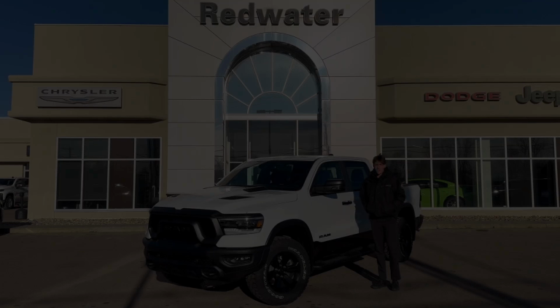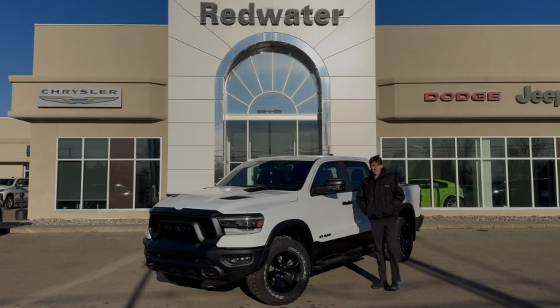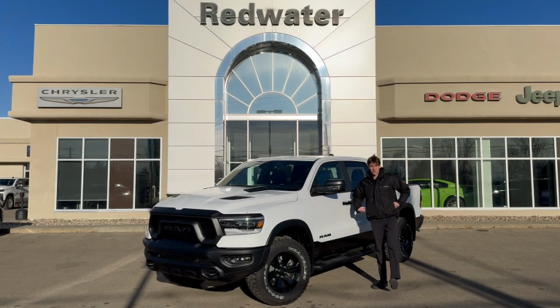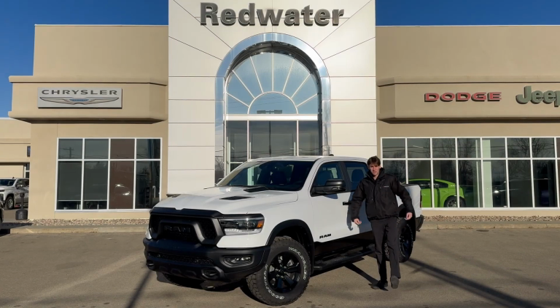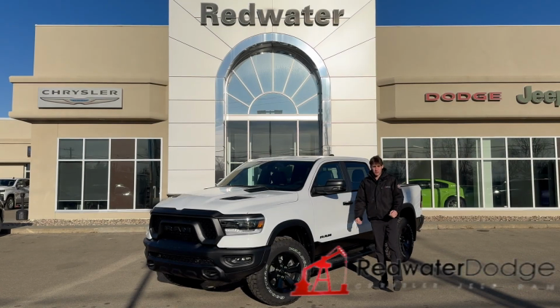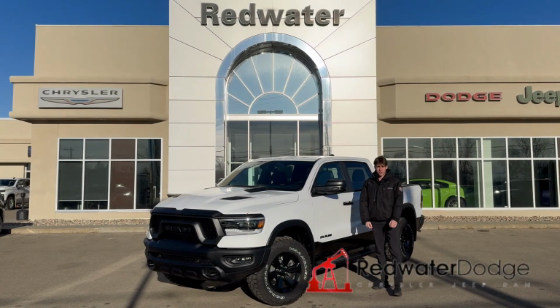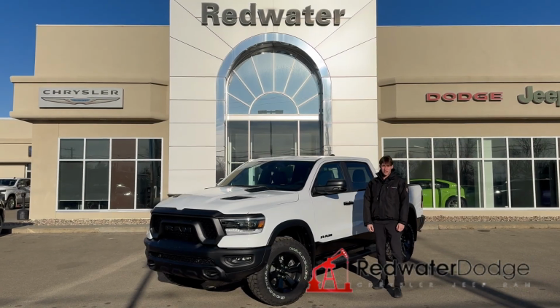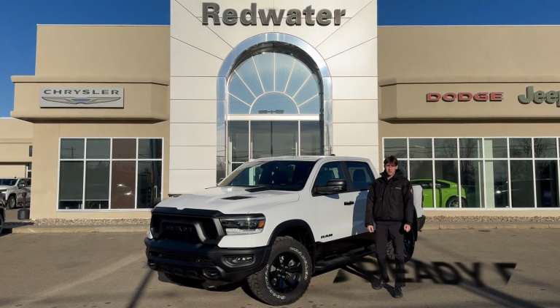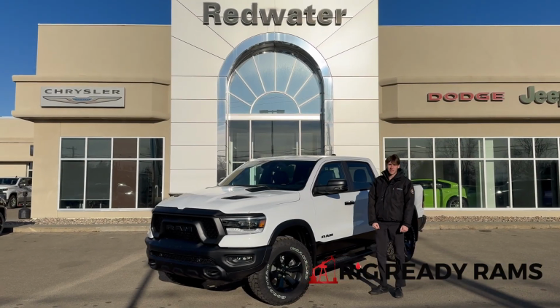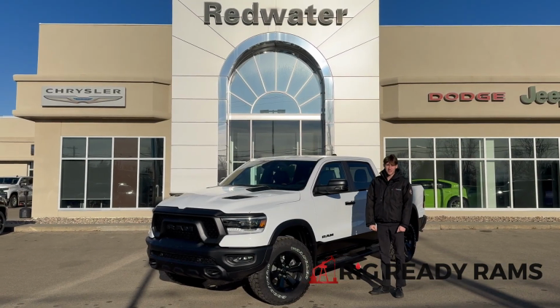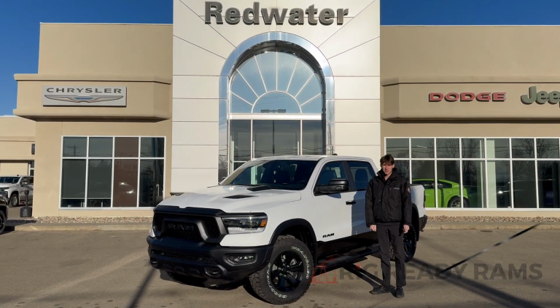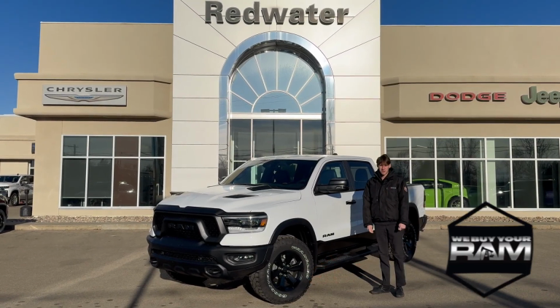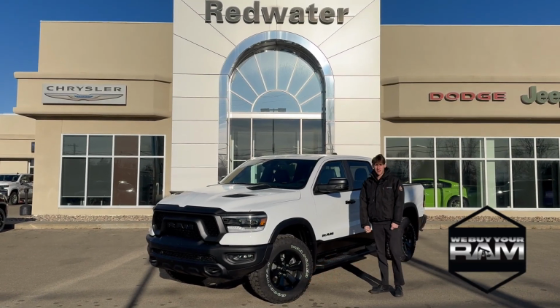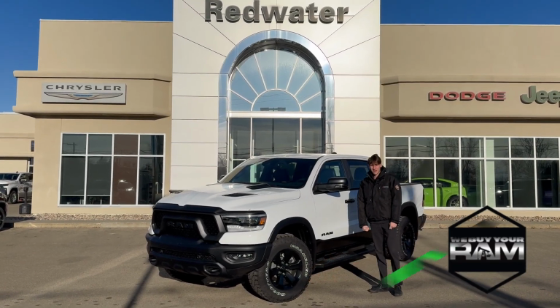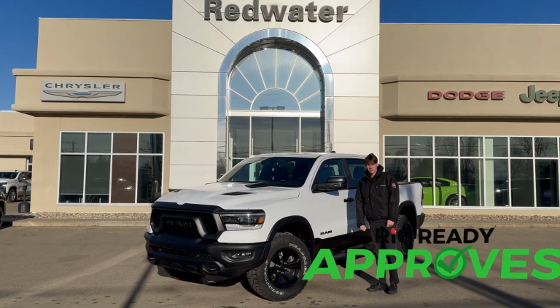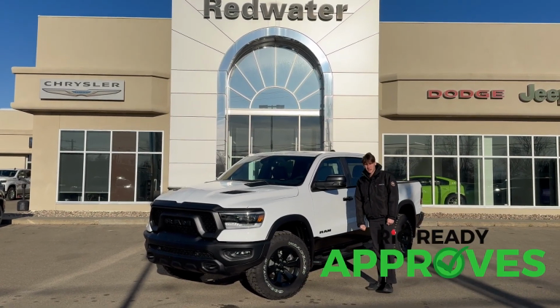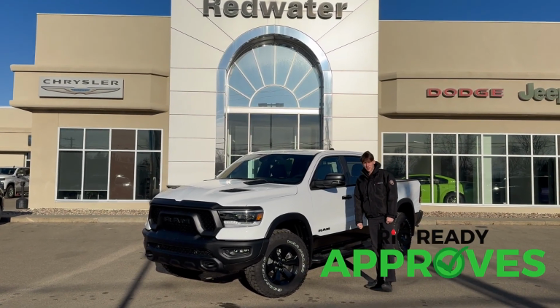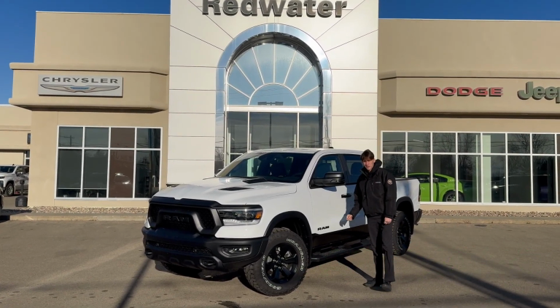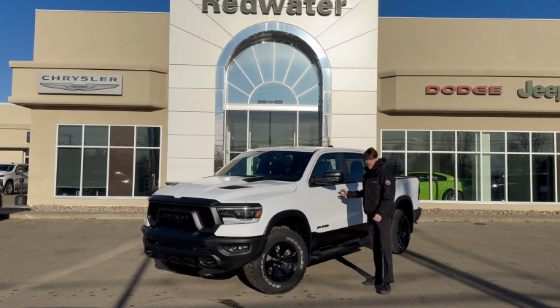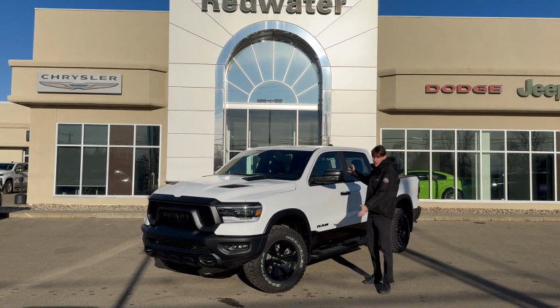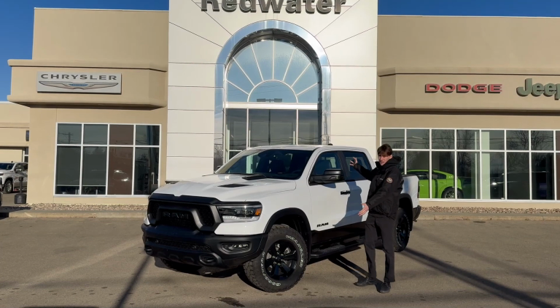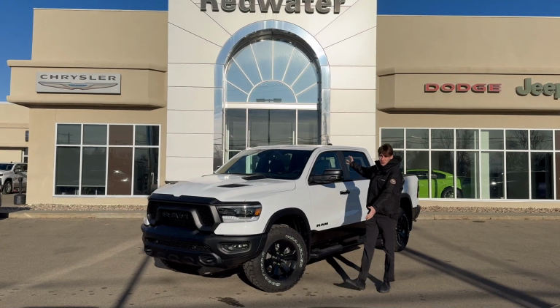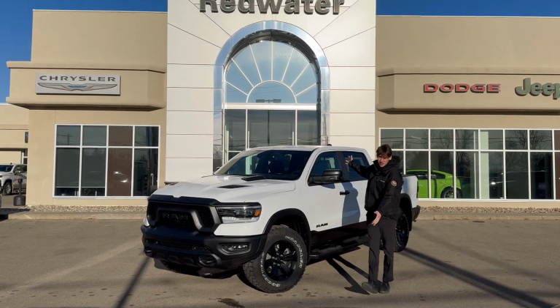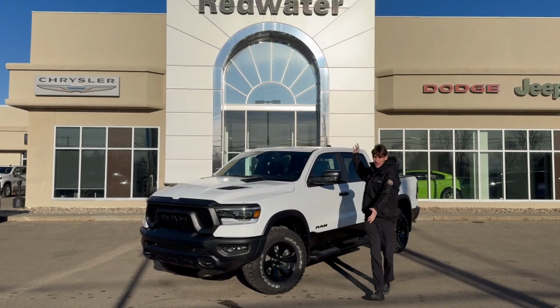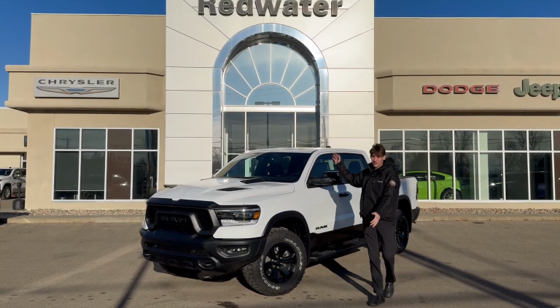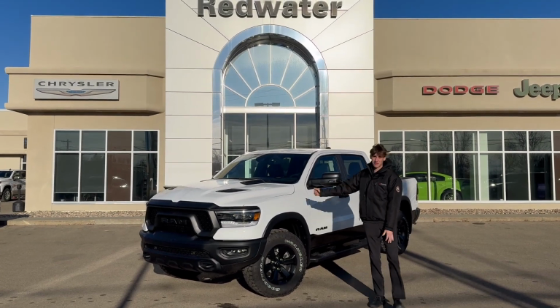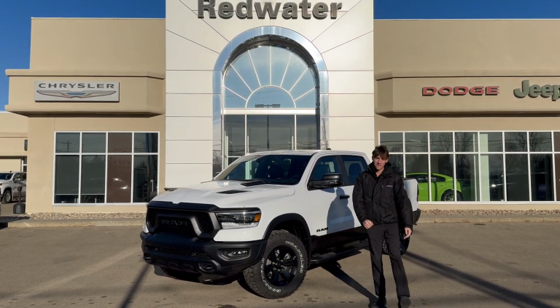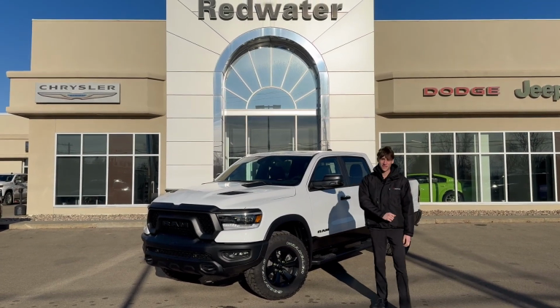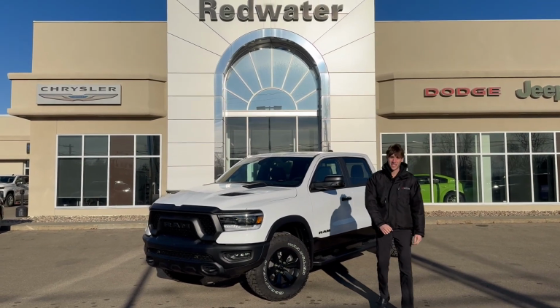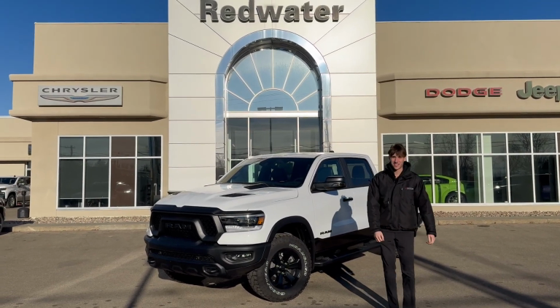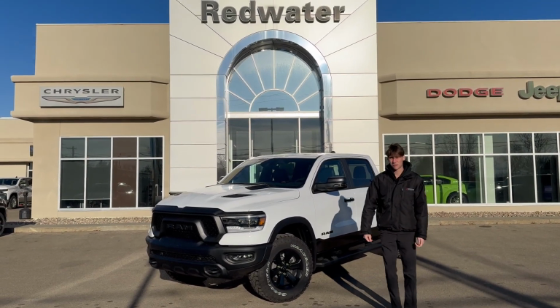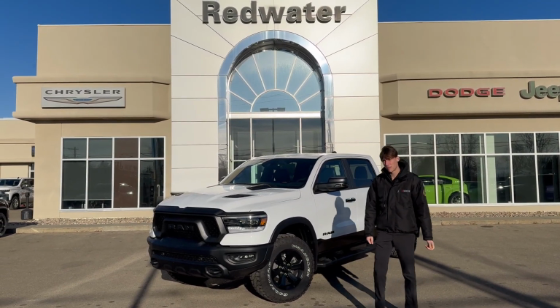Hi, this is Corey from Redwater Dodge, home of the Rig Ready Rams. We buy your rams and Rig Ready approves. Beside me, I have a 2023 Ram 1500 Rebel.